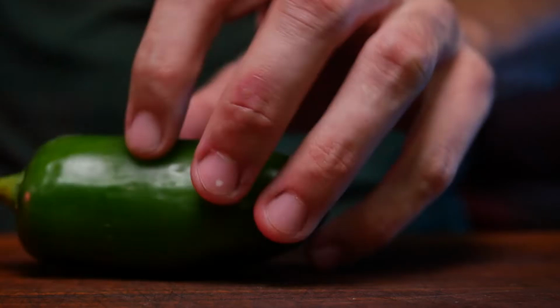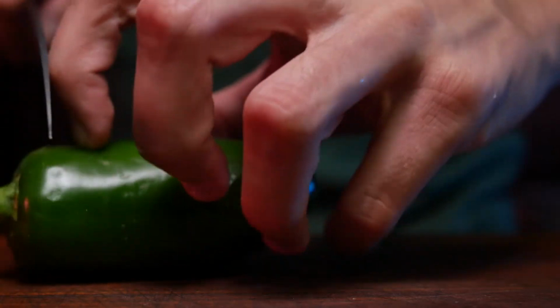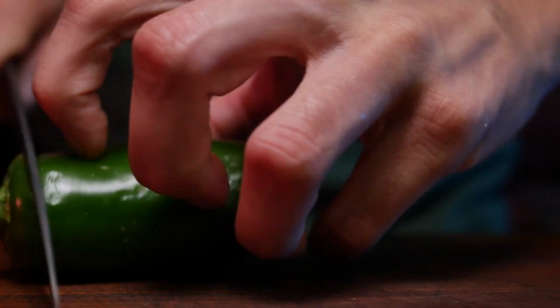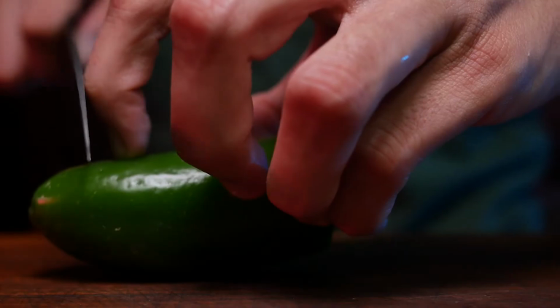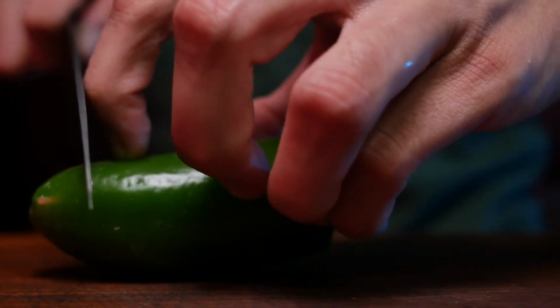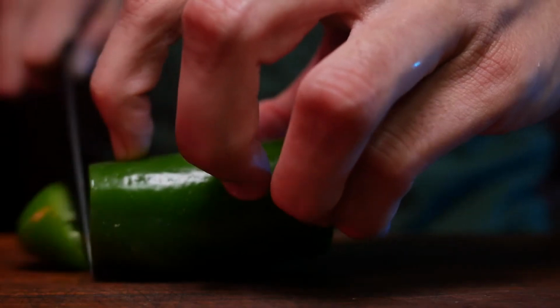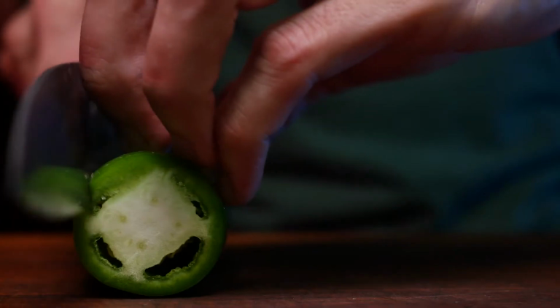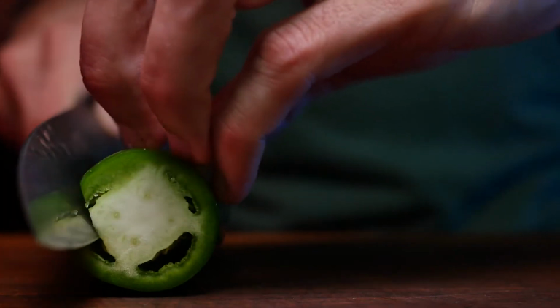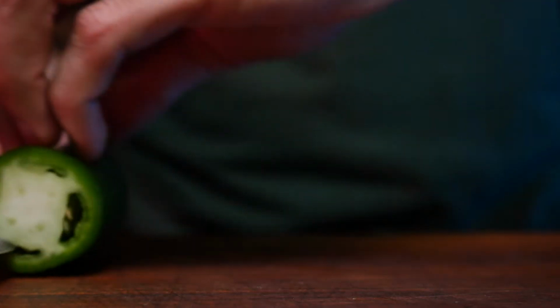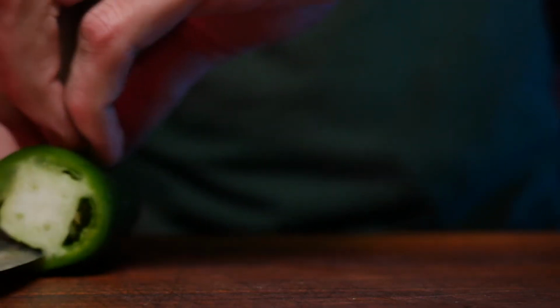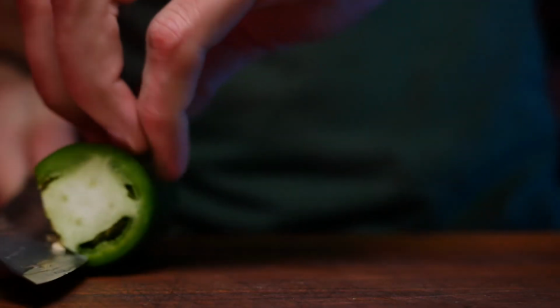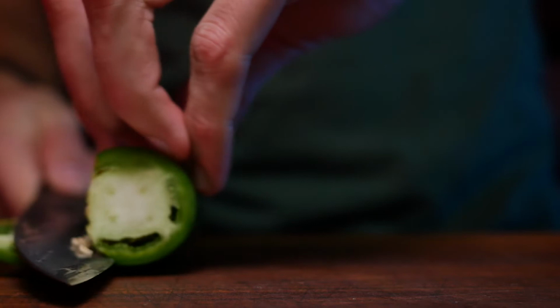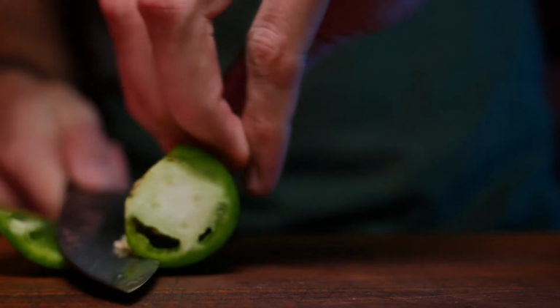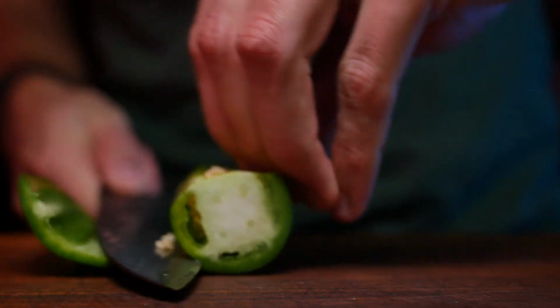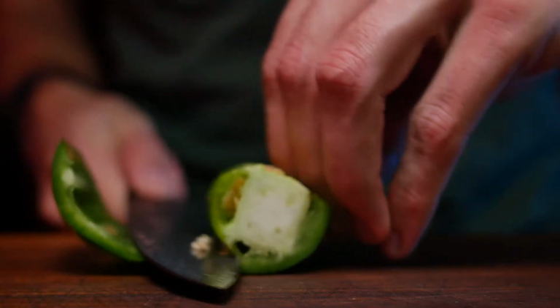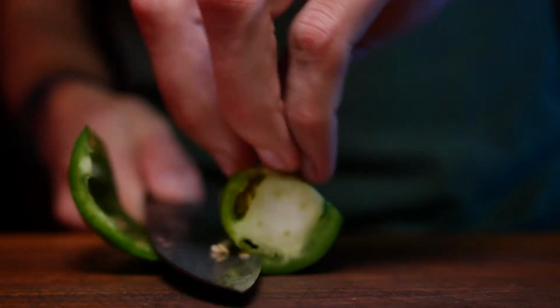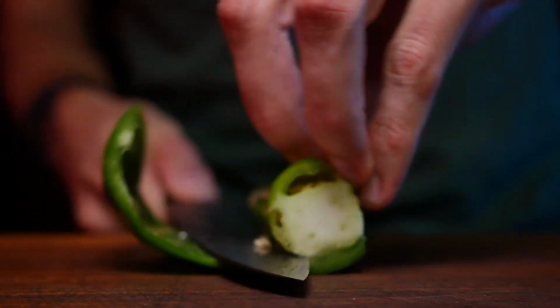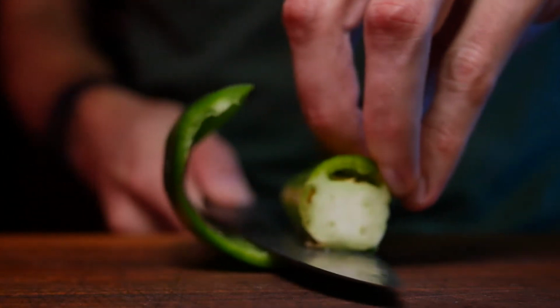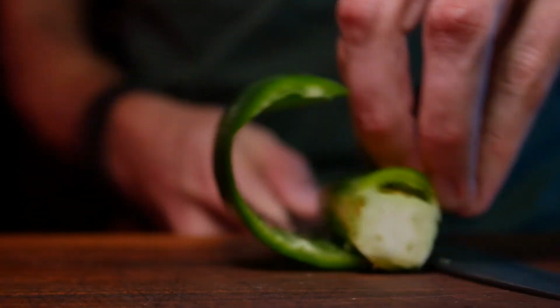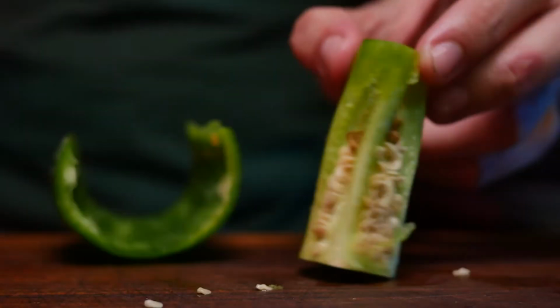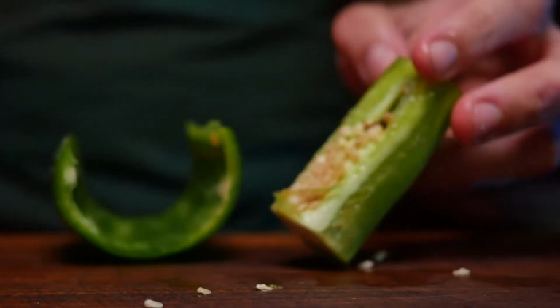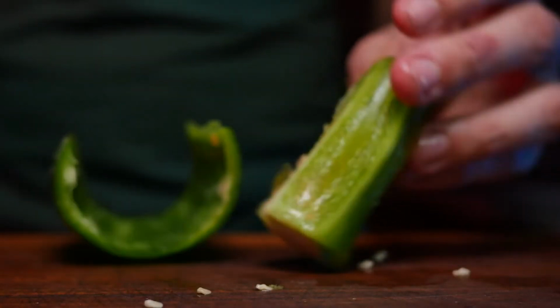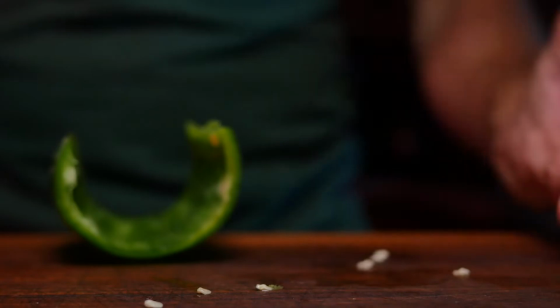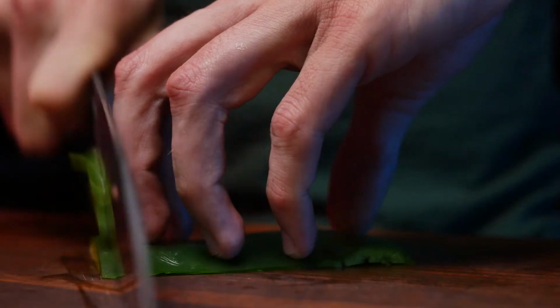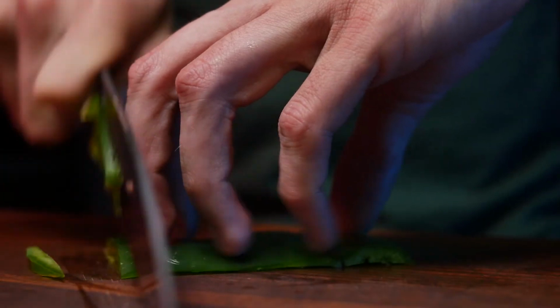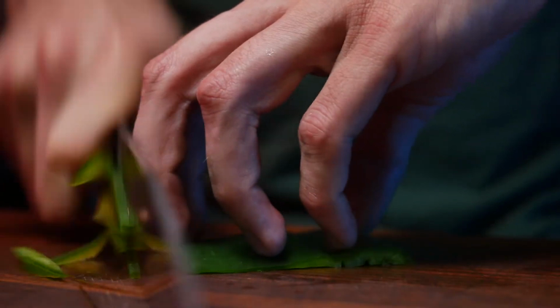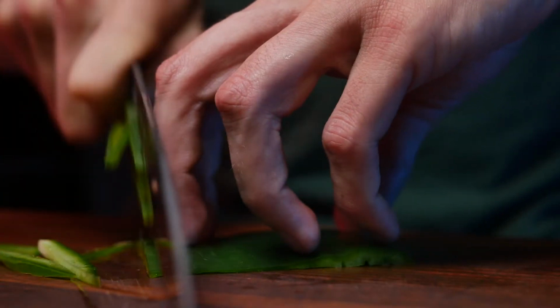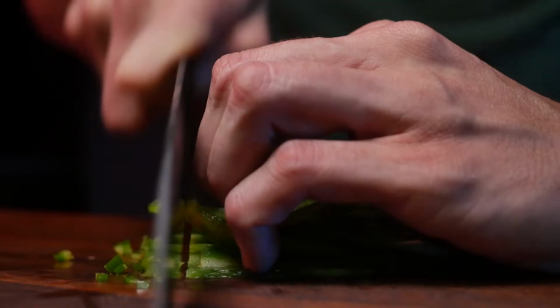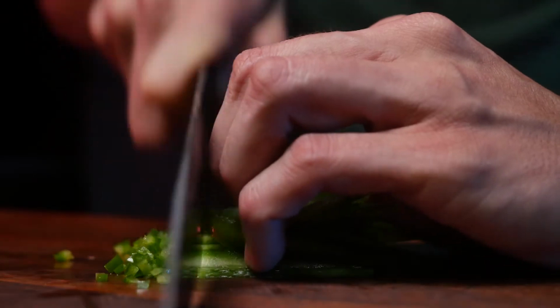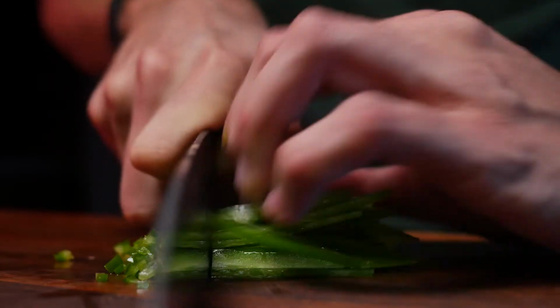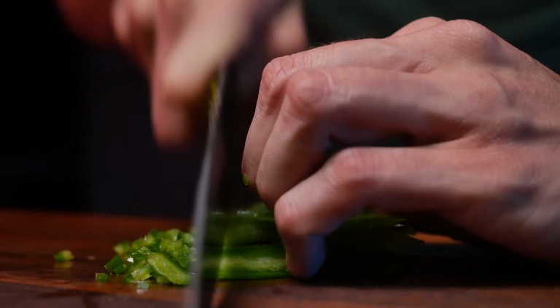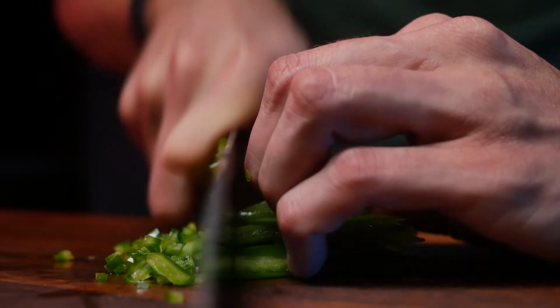Using jalapeño solely for the function of fulfilling my need to cut it in a ridiculously satisfying way that will result in a fine dice — making sure to keep your hand above the path of the blade. We're removing the core because we don't really need the heat.